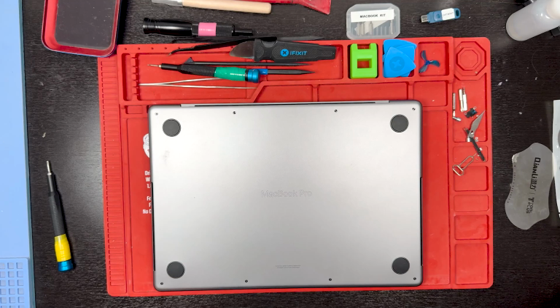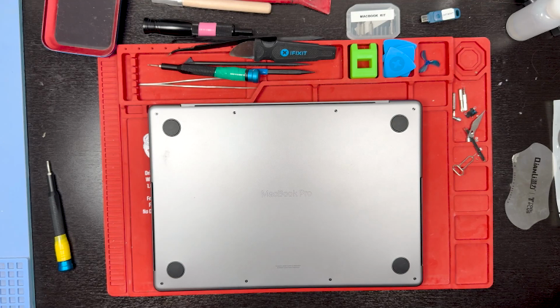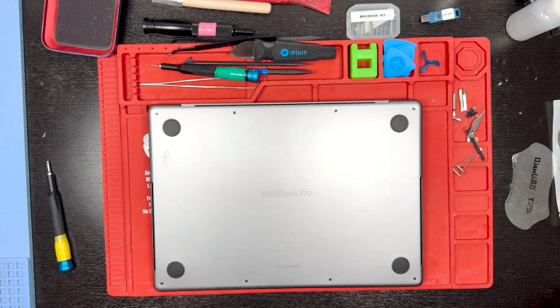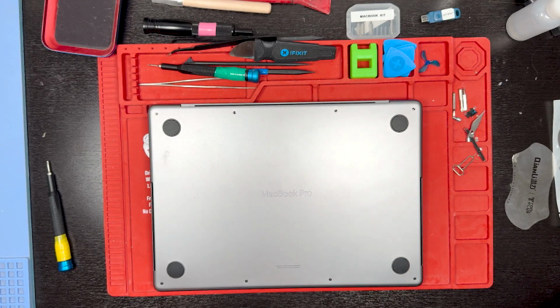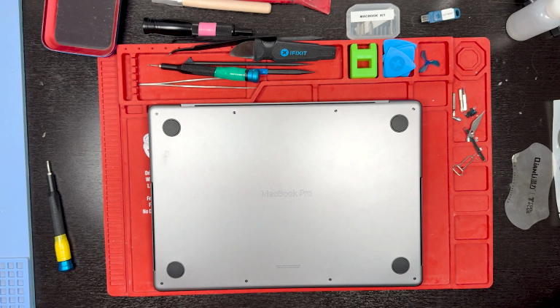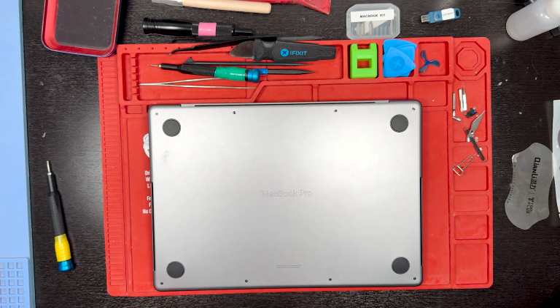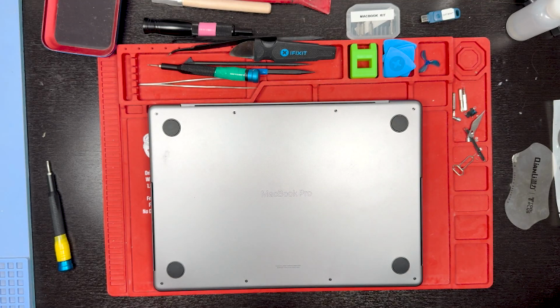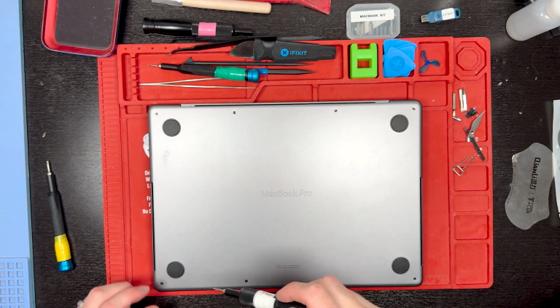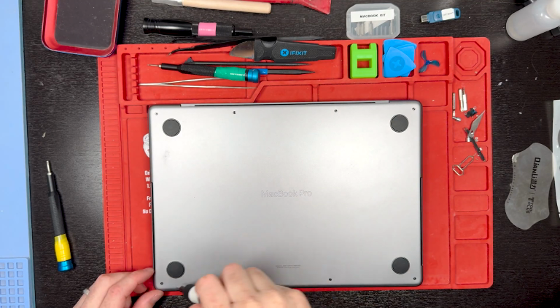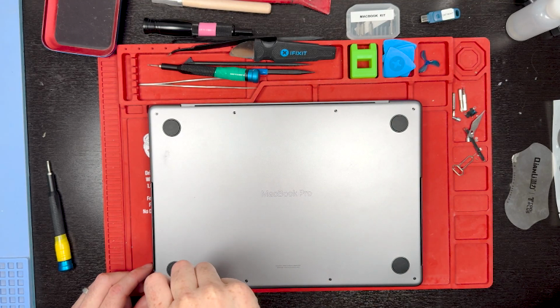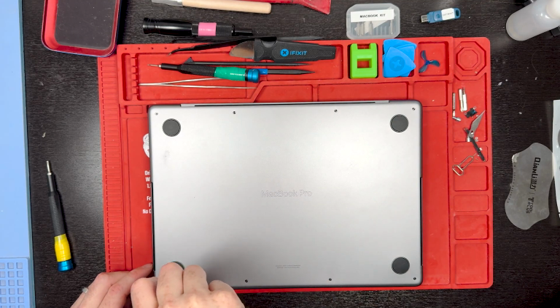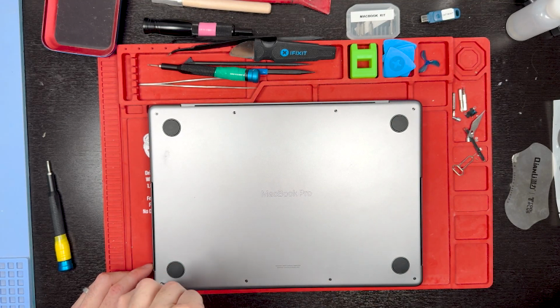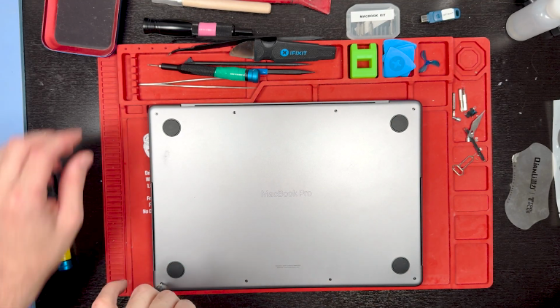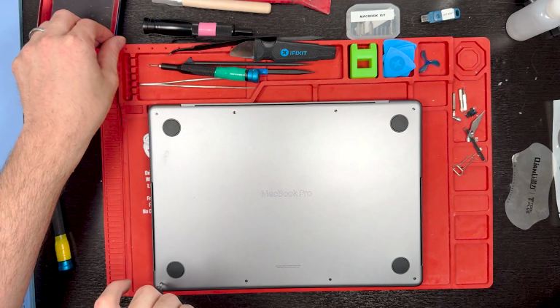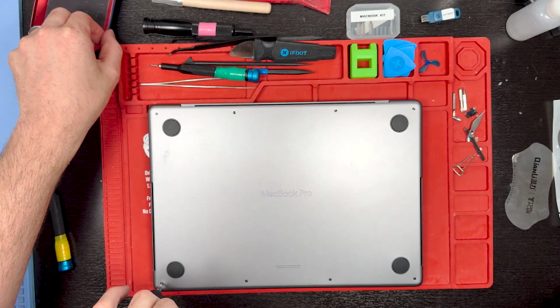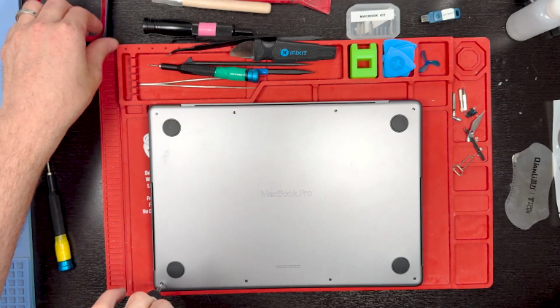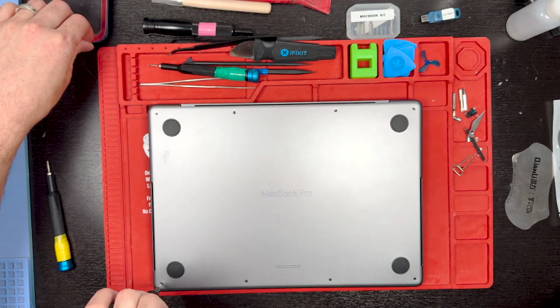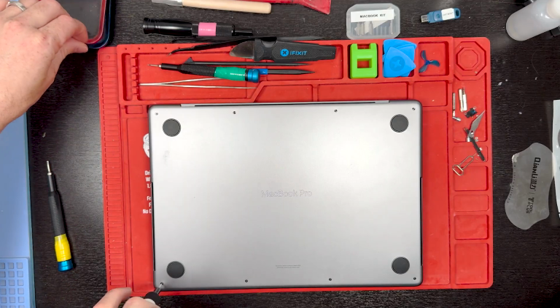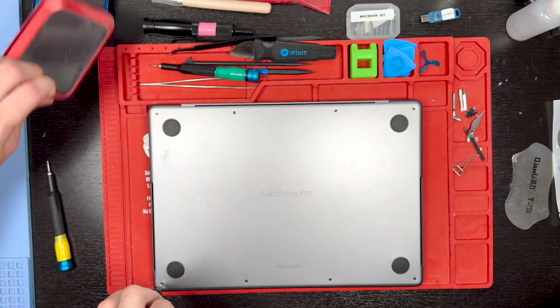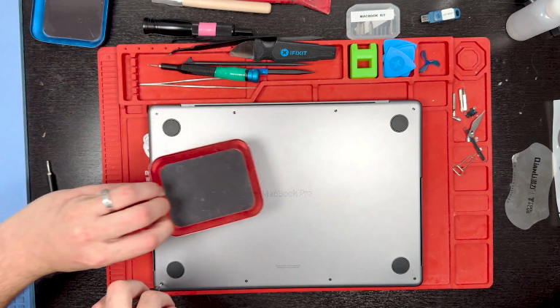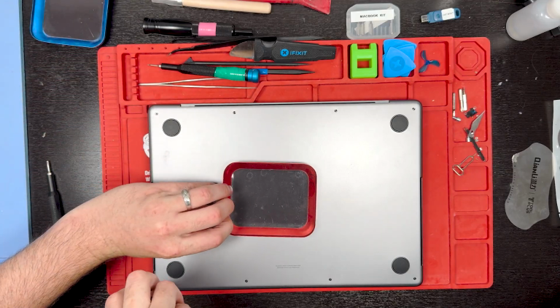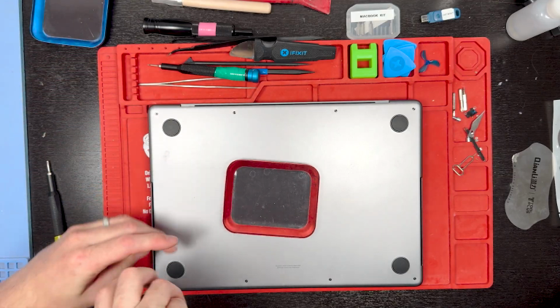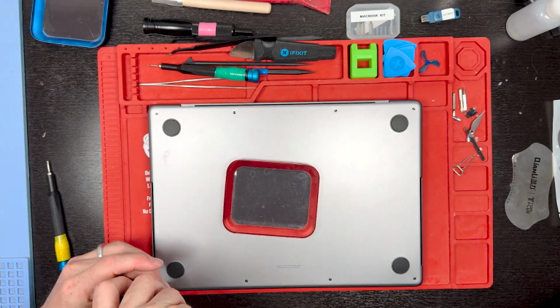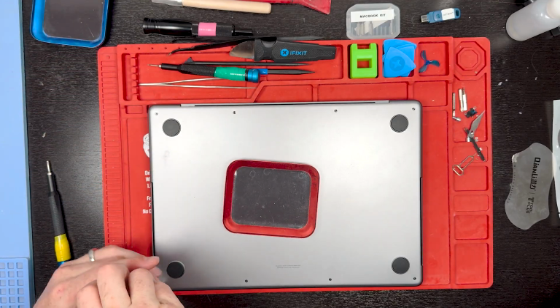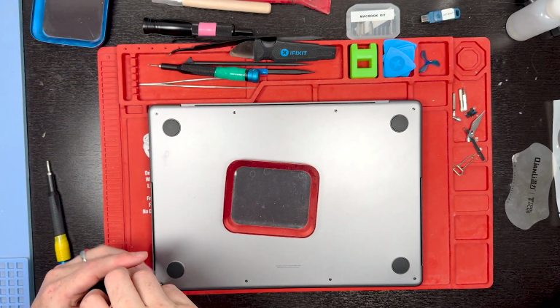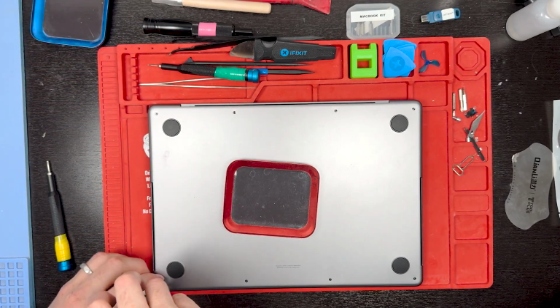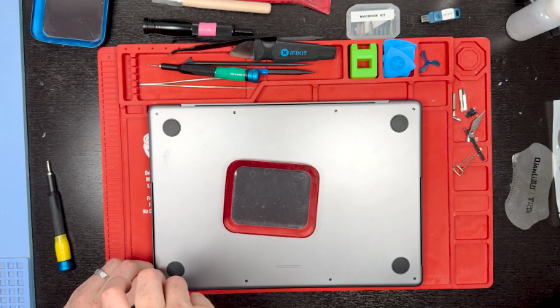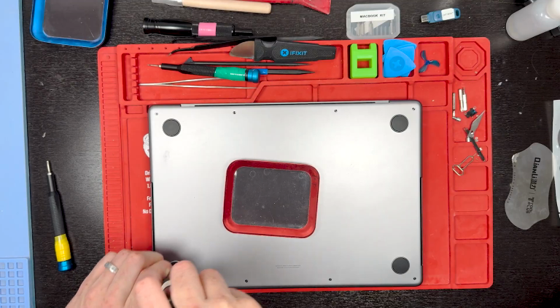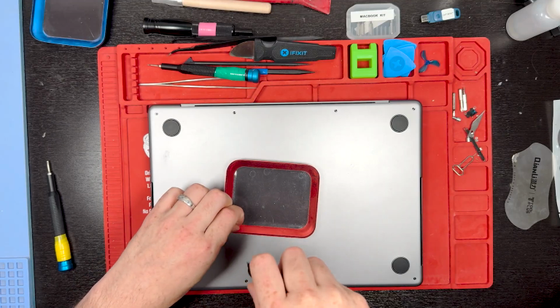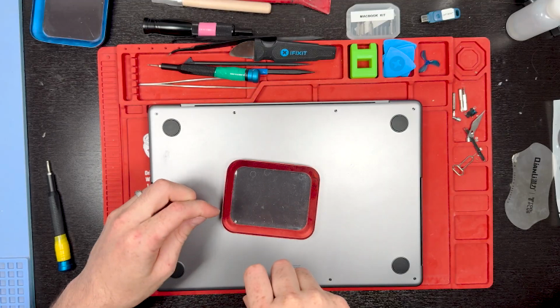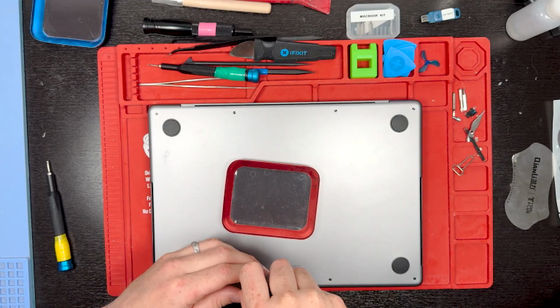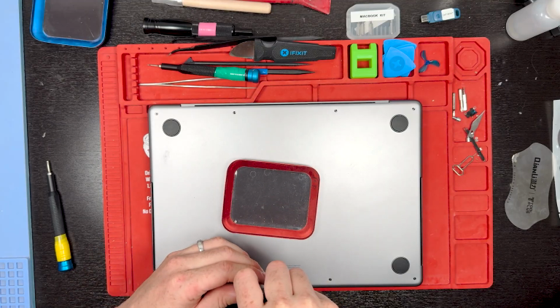What's up everyone? I'm Mark and this is Worth Your Repairs. This is a MacBook Pro A2918. We're doing a trackpad replacement and I'm going to show you guys how to do it.